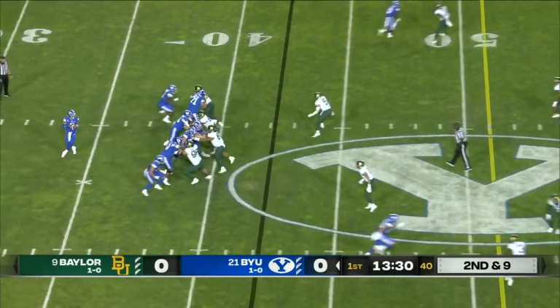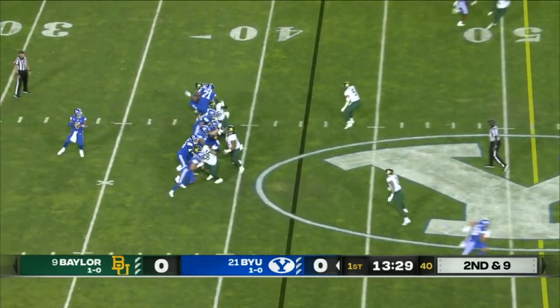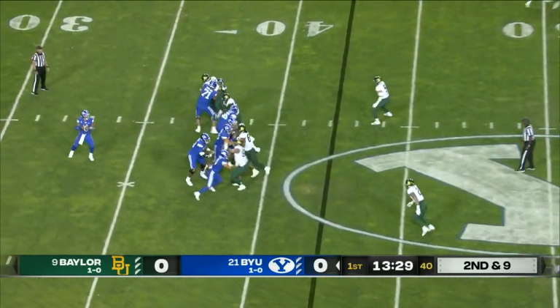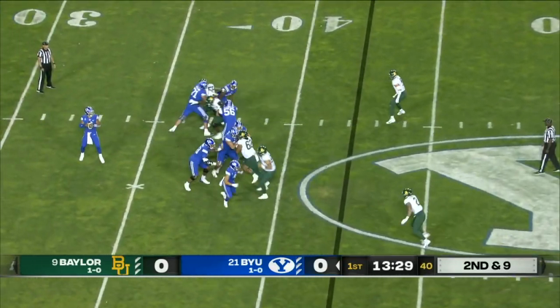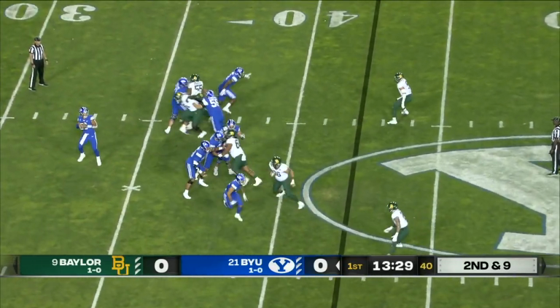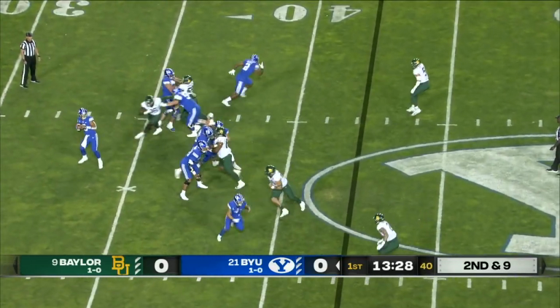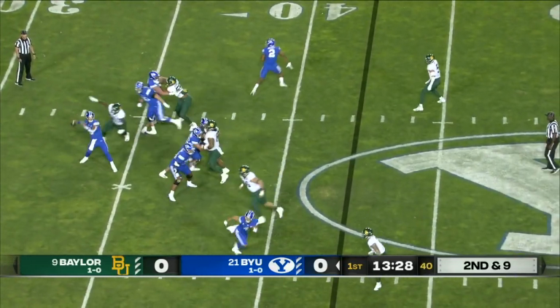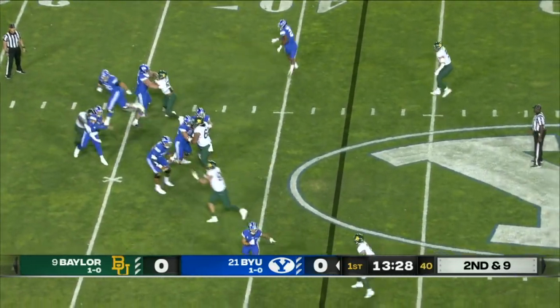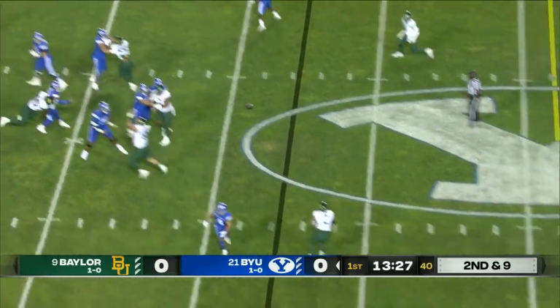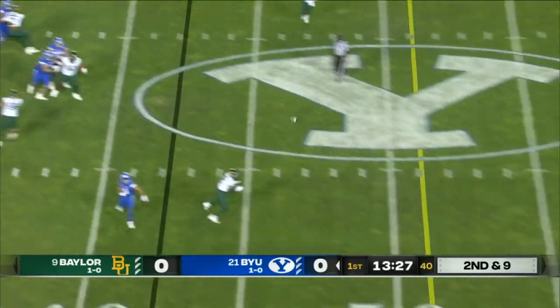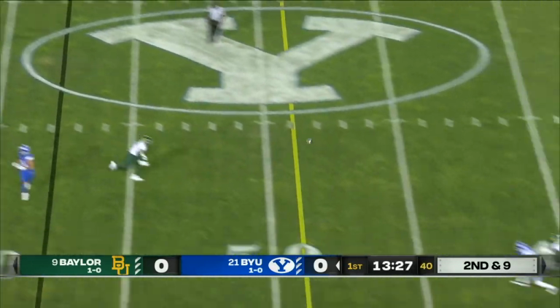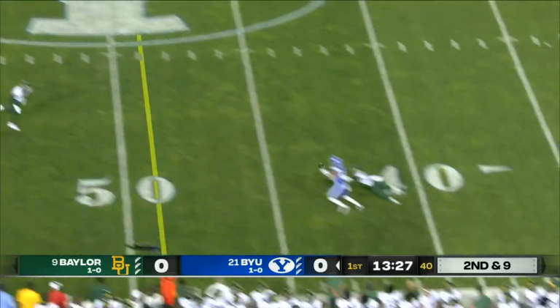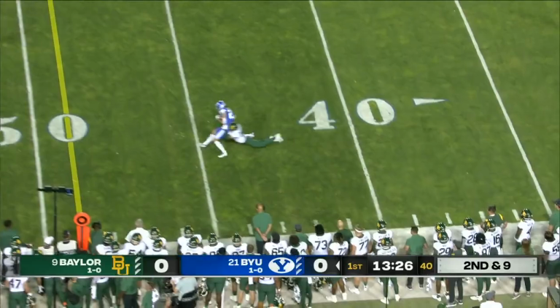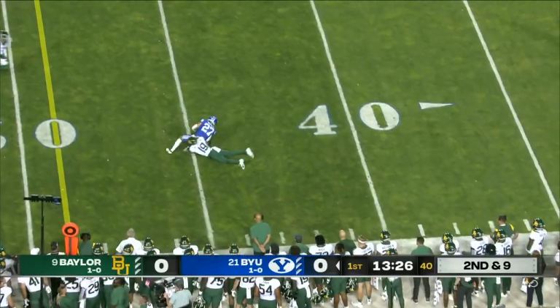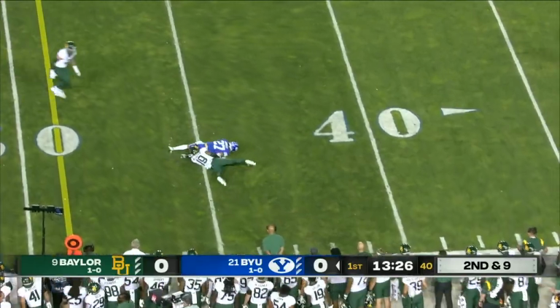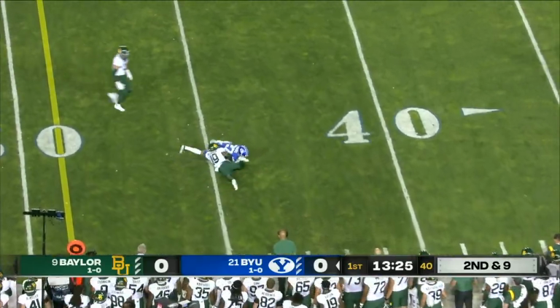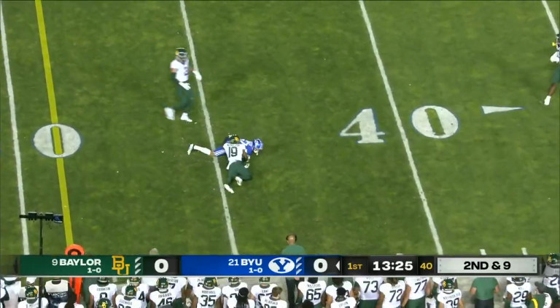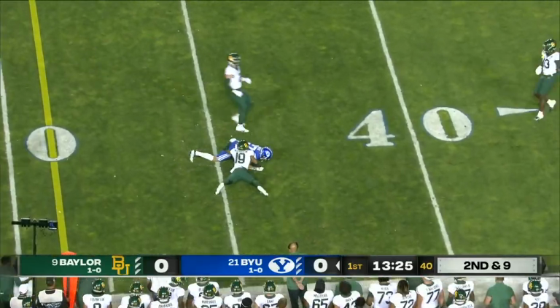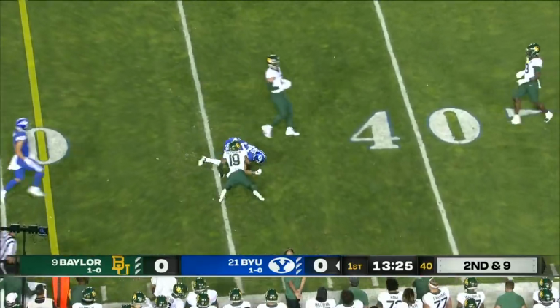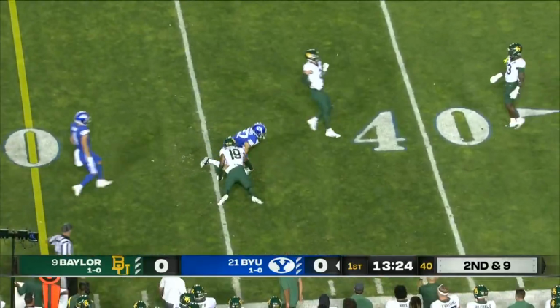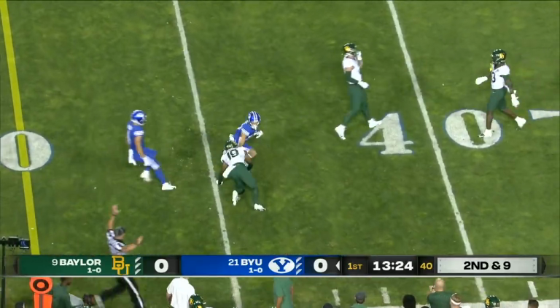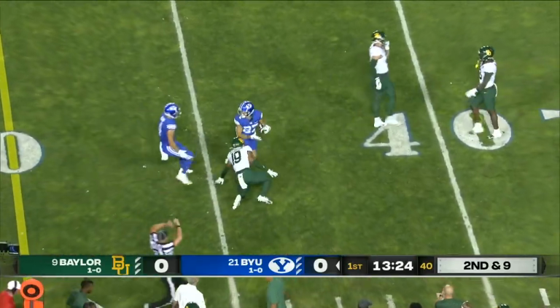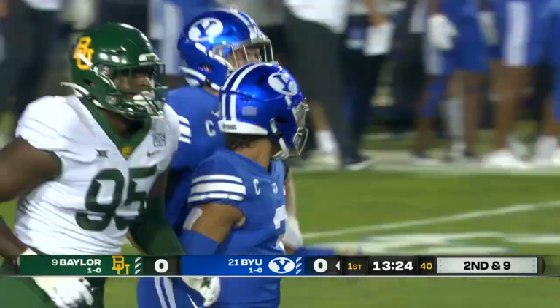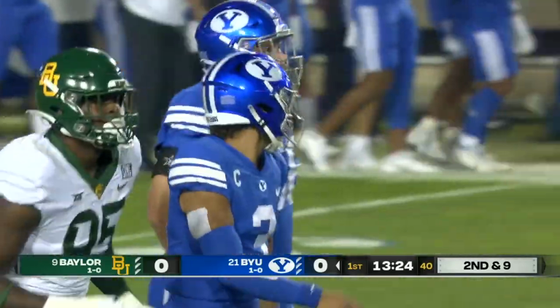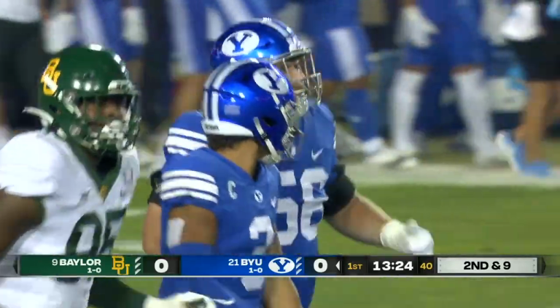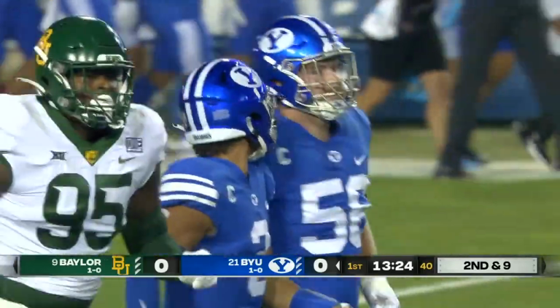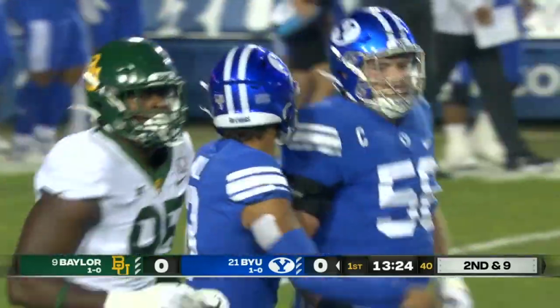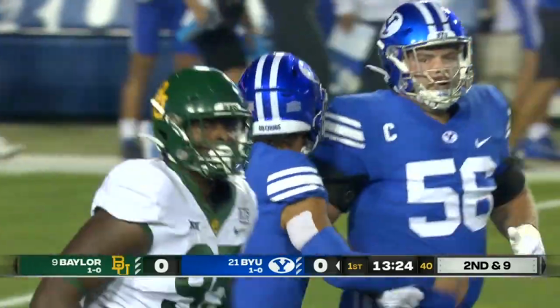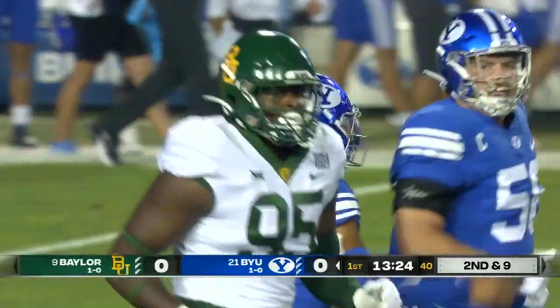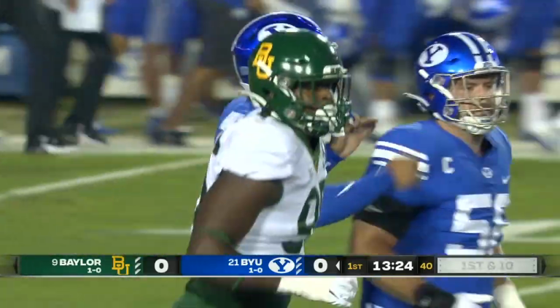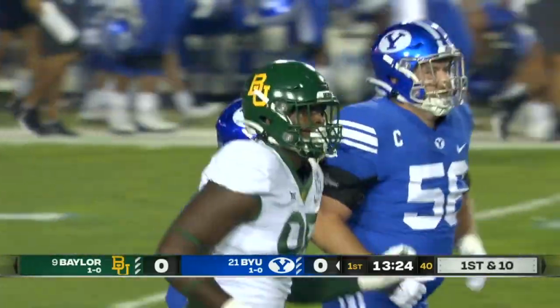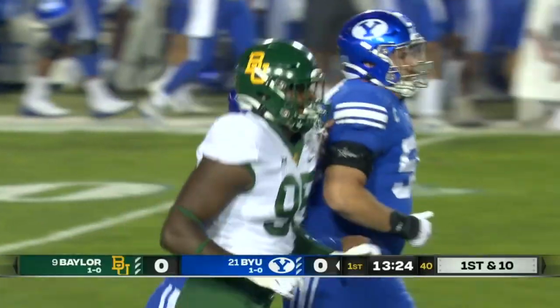Second and nine. Hall with backside heat, got rid of it, throws a dart — complete to Chase Roberts for another Cougar first down.